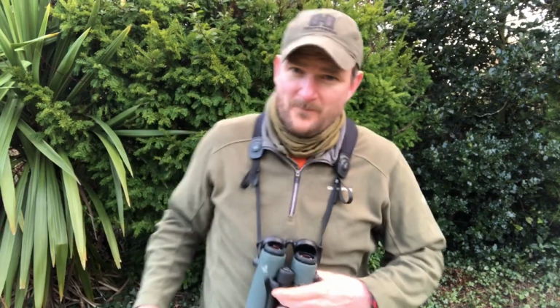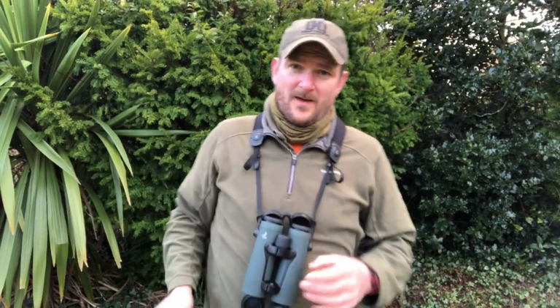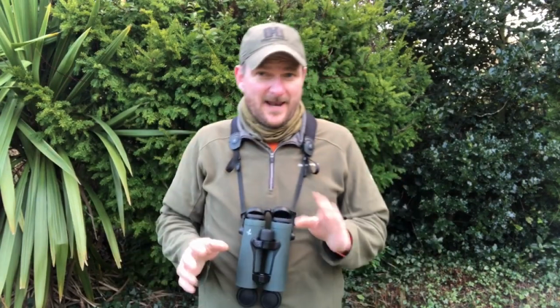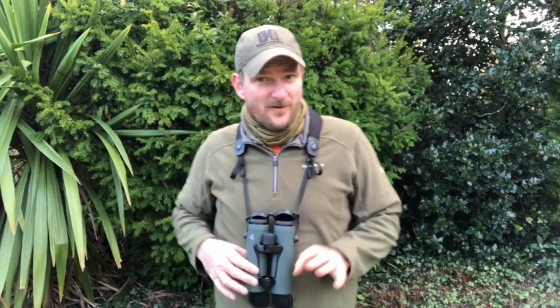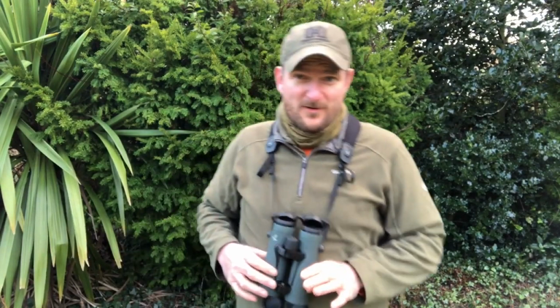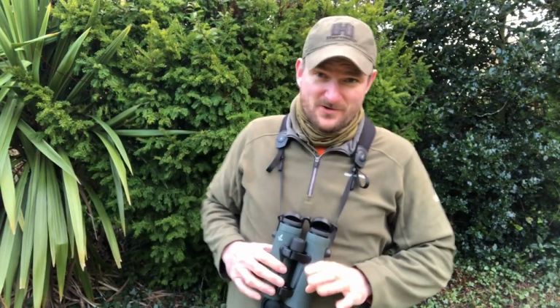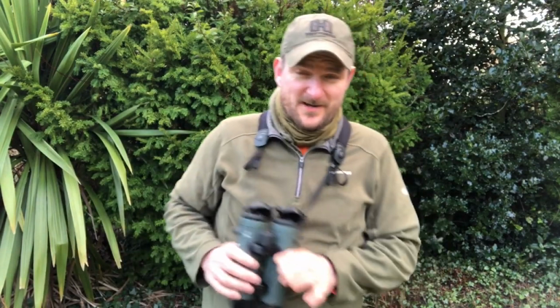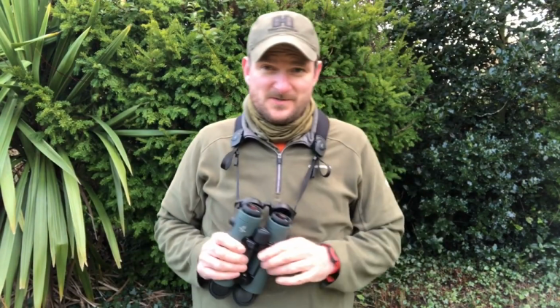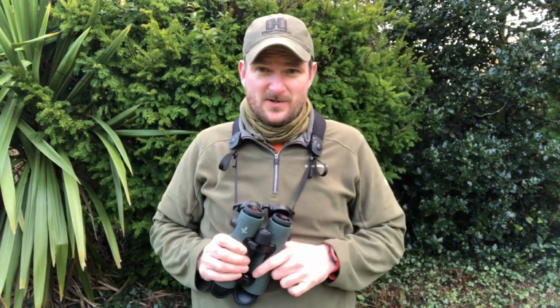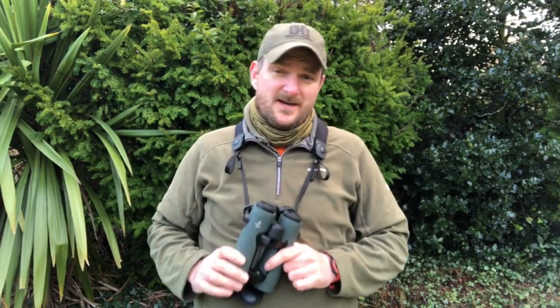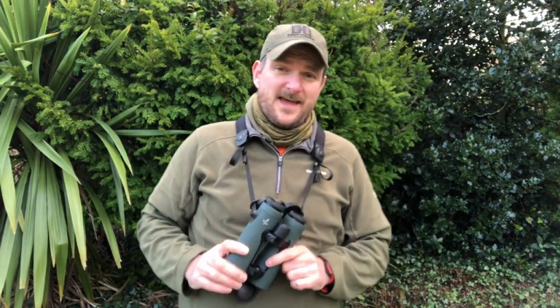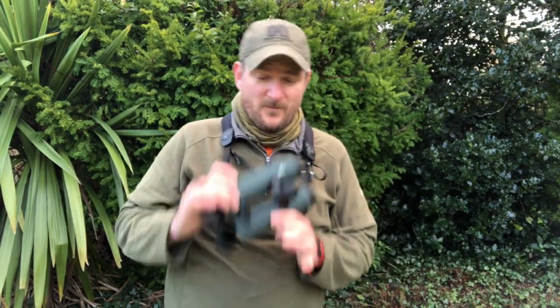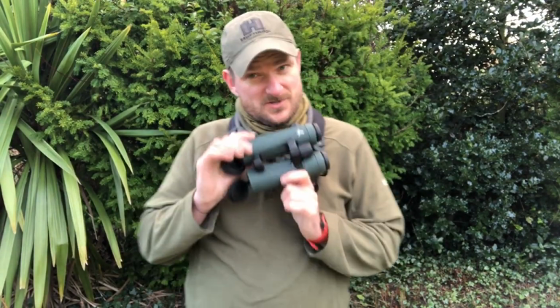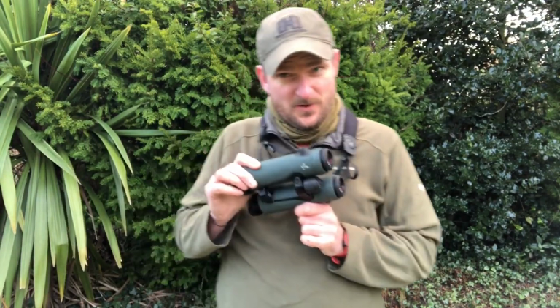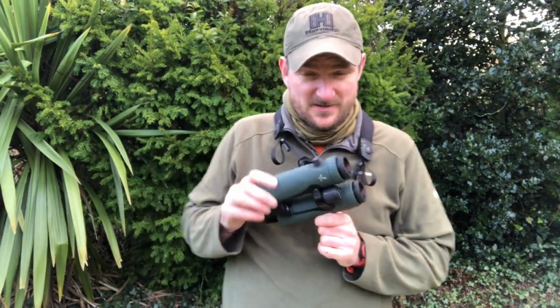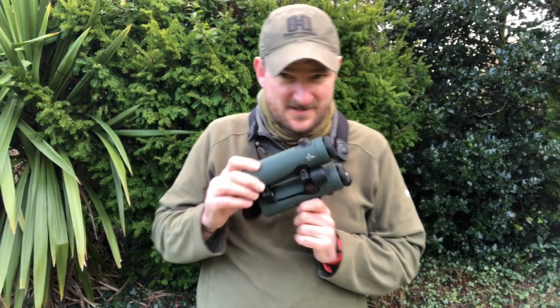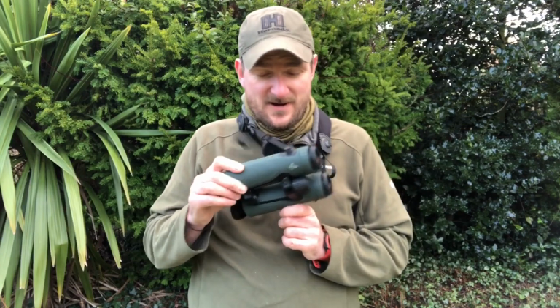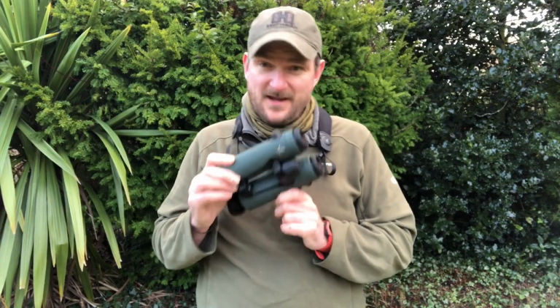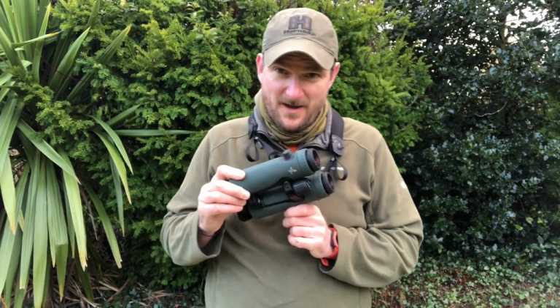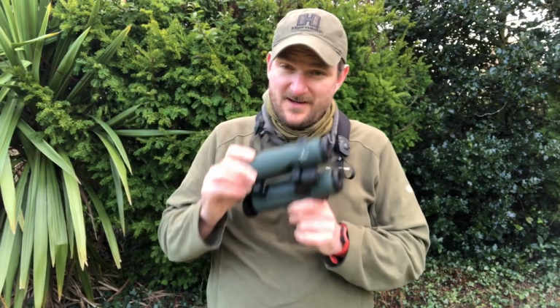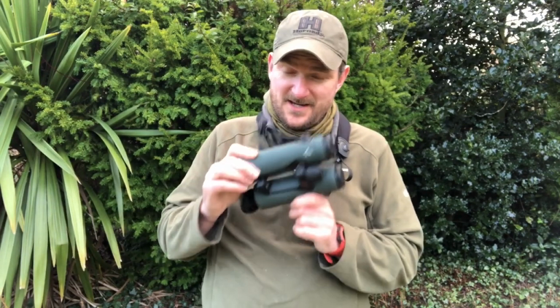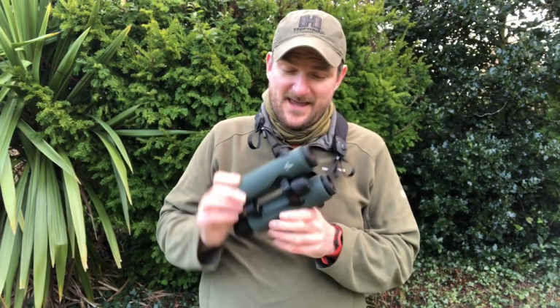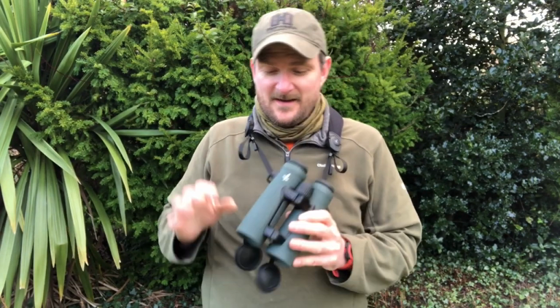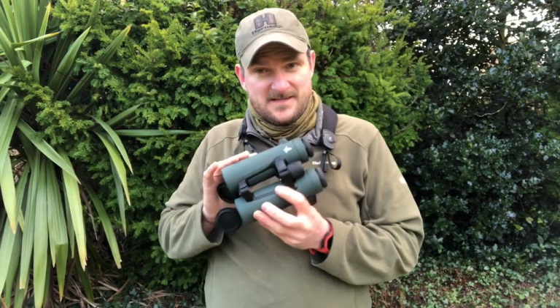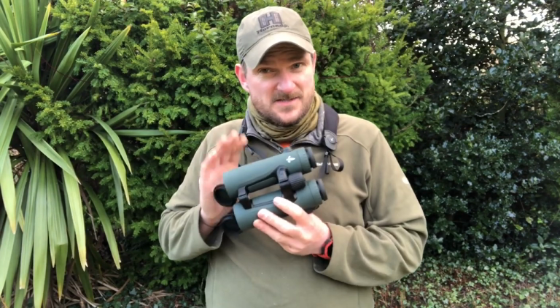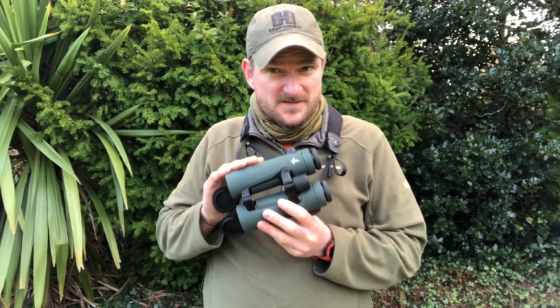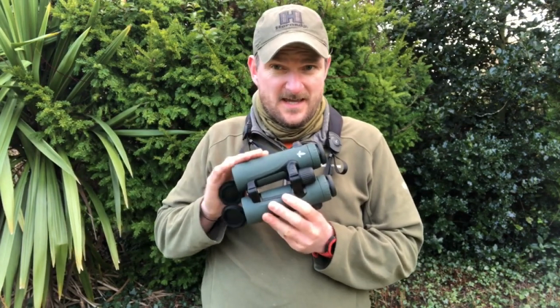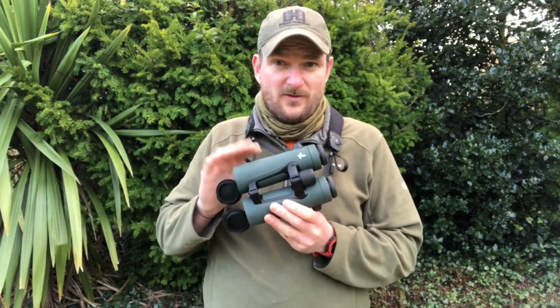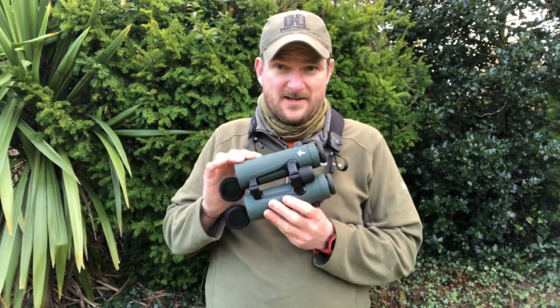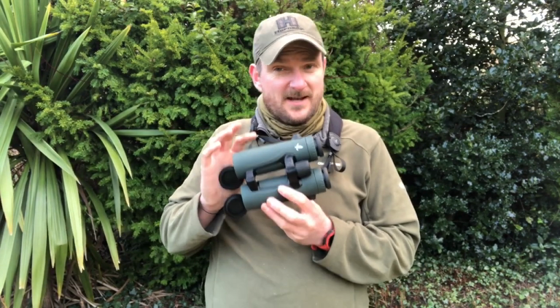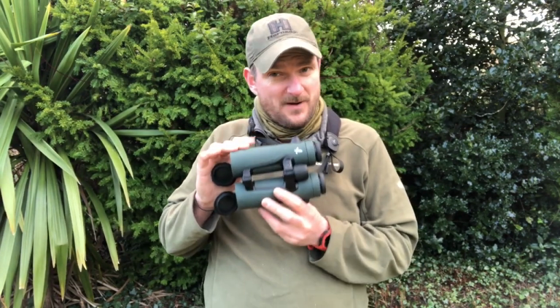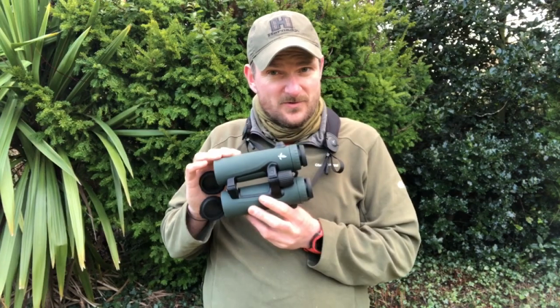Hello and welcome to Chris Park in Shooting Sports. Today we've got a super new product — this has arrived in the mail today. This is the Swarovski EL Range in 8x42.